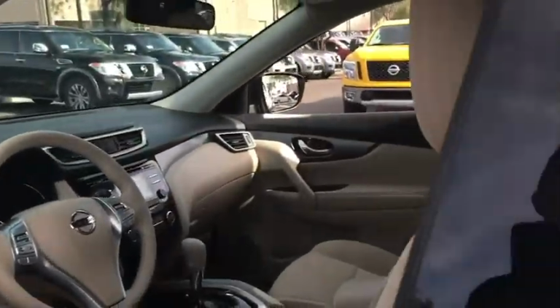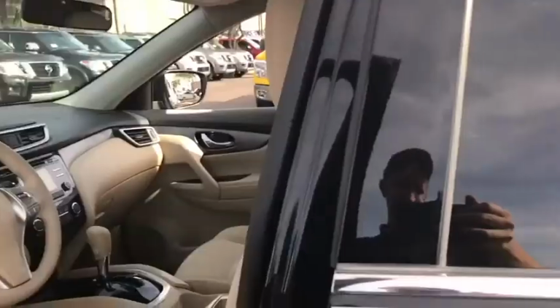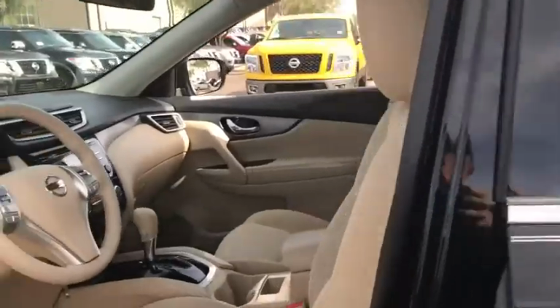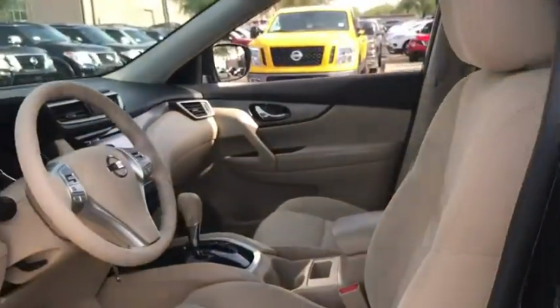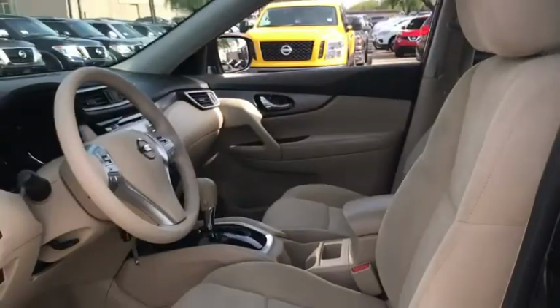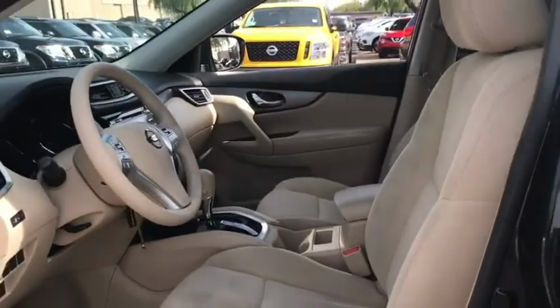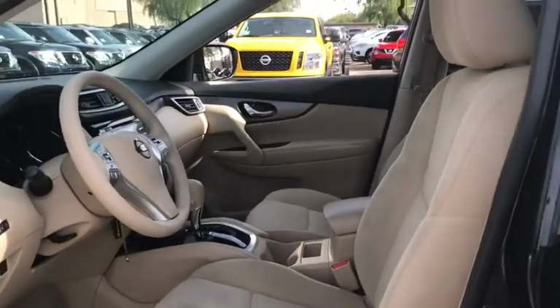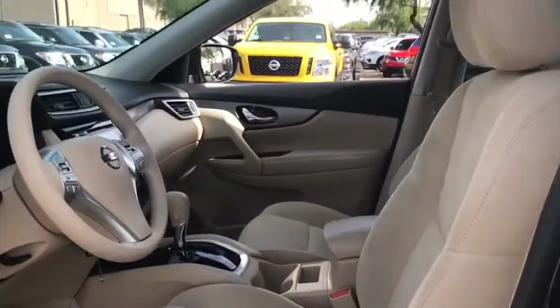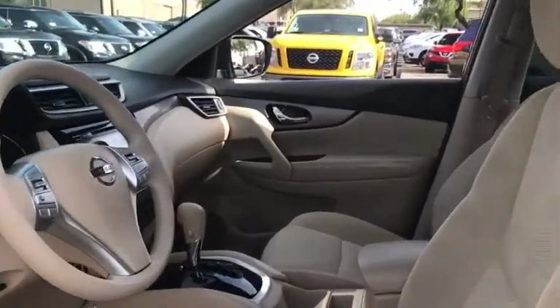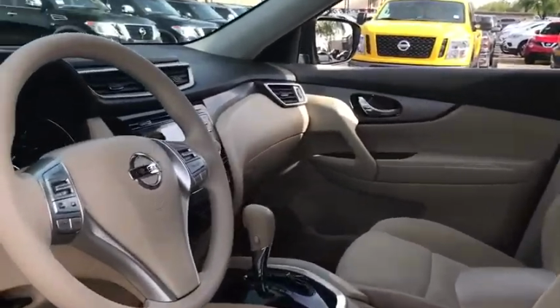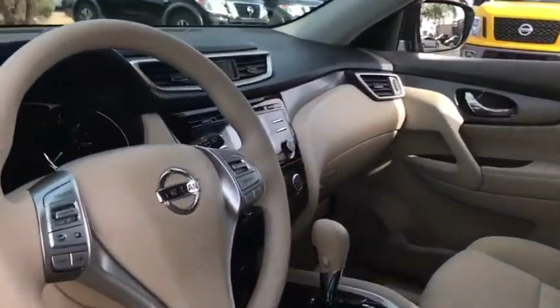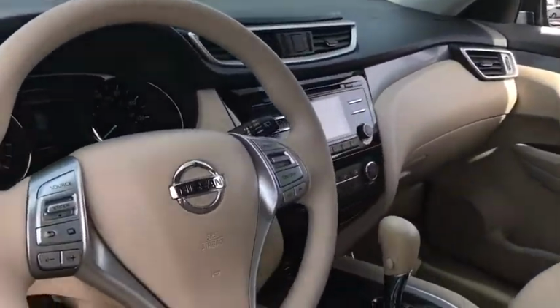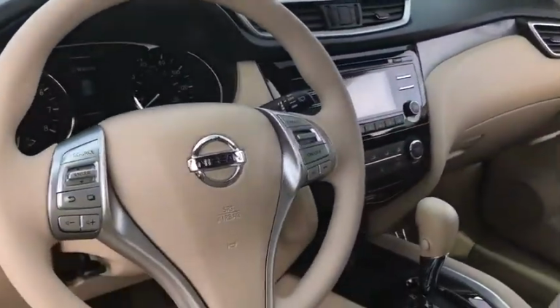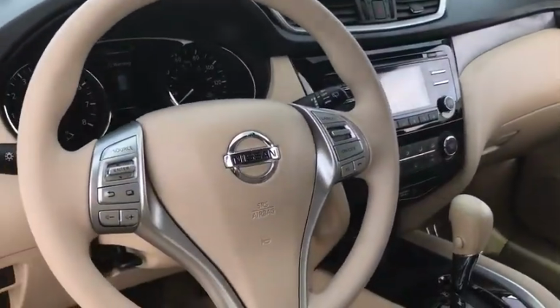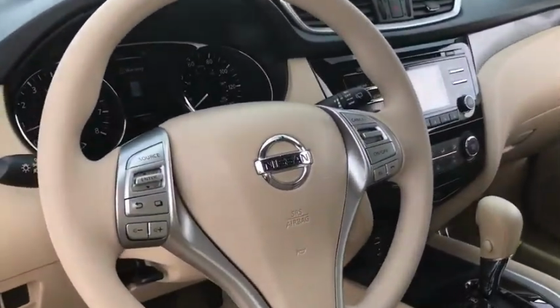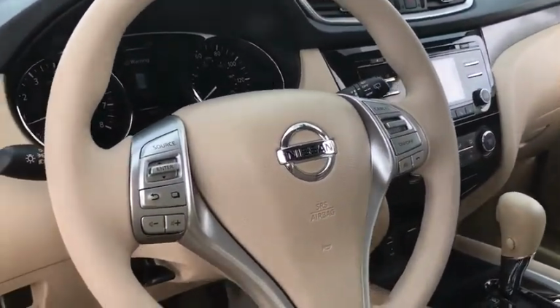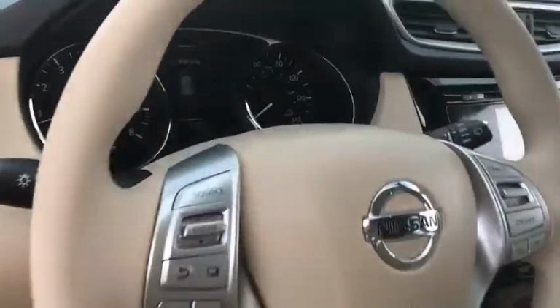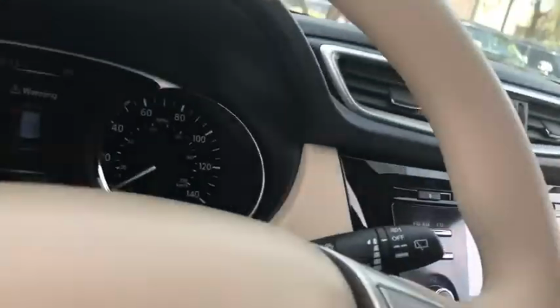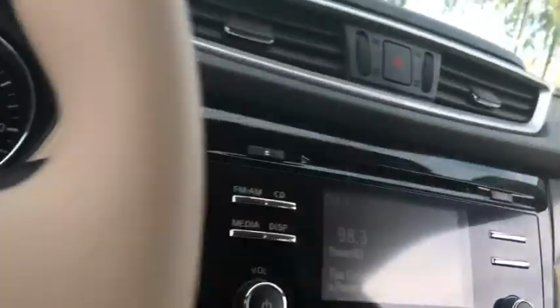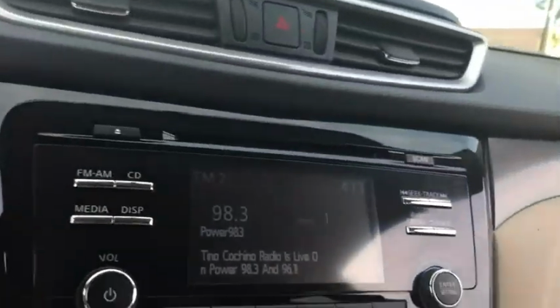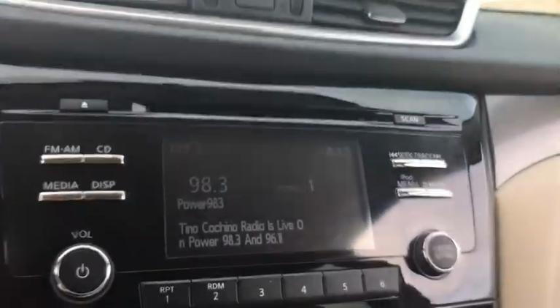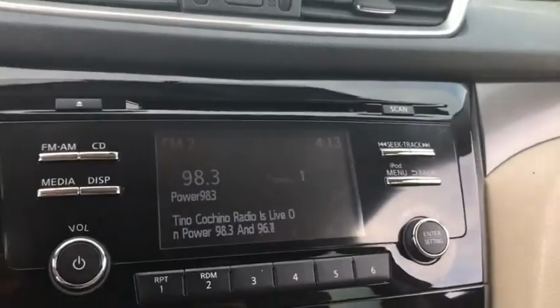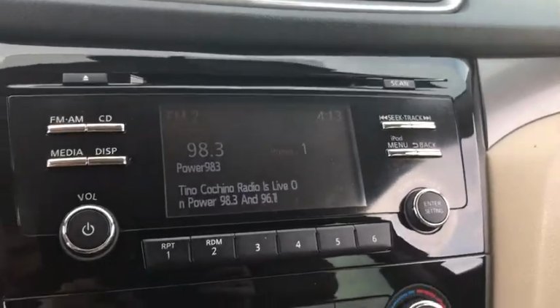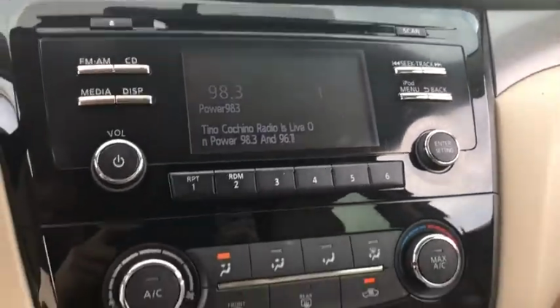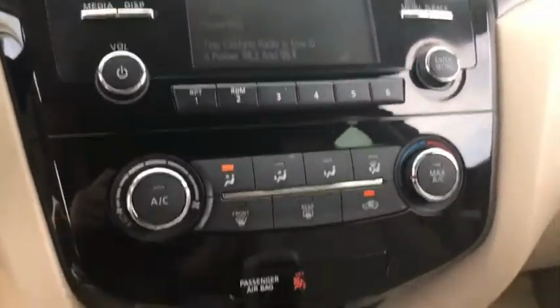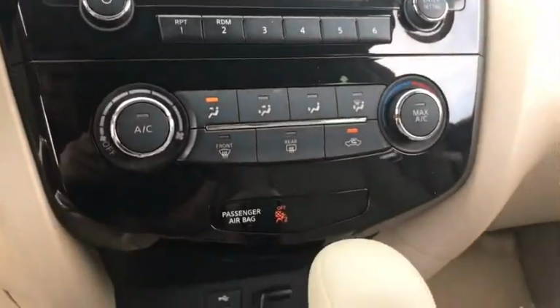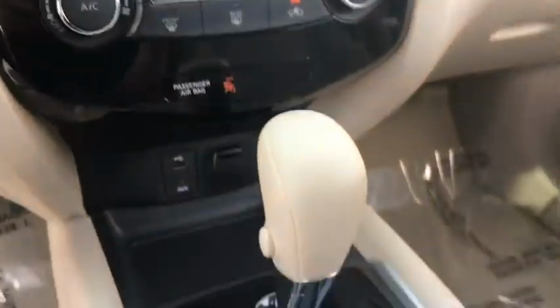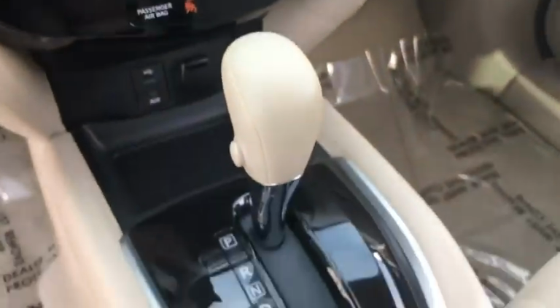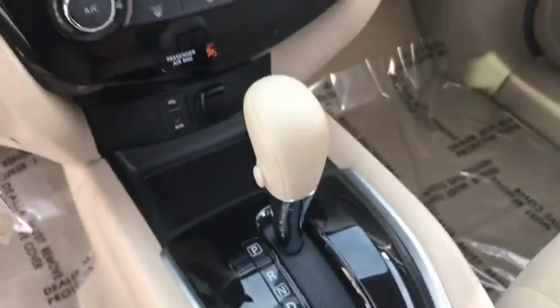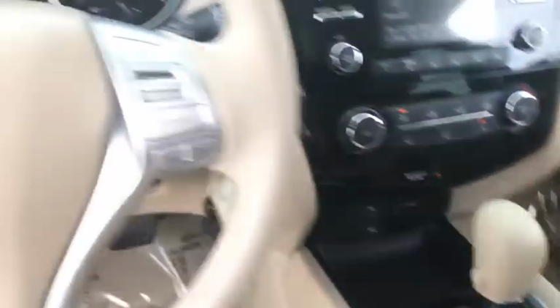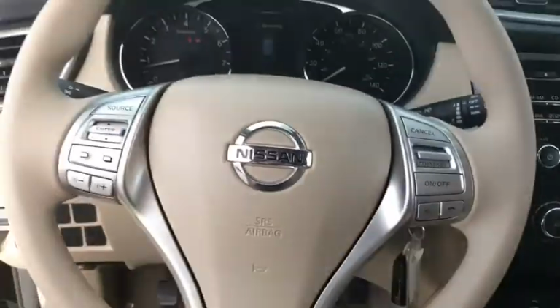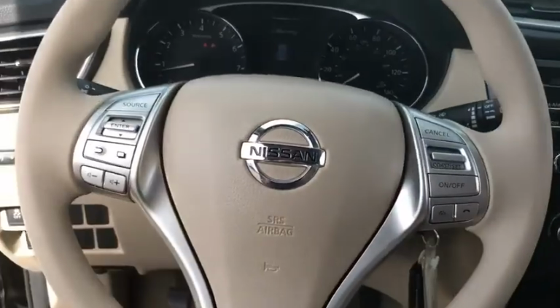Cruise control, AM FM stereo radio, rear defrost, front wheel drive, power door locks, MP3 player, trip computer, CD player, bucket seats.